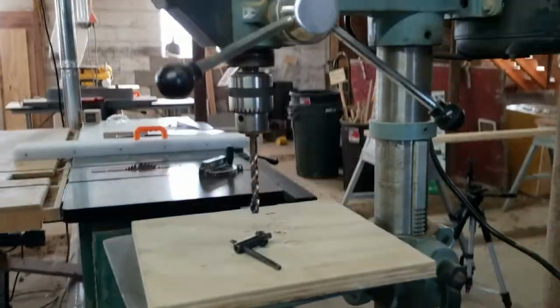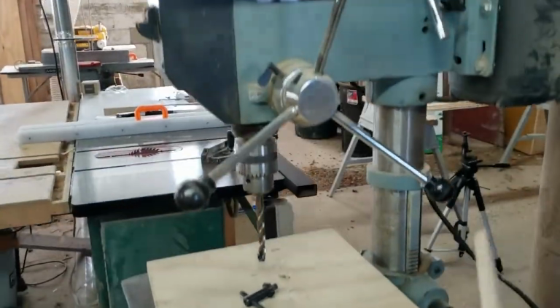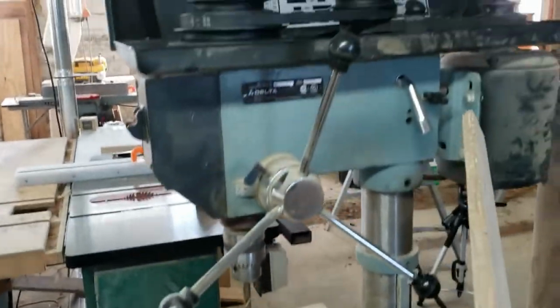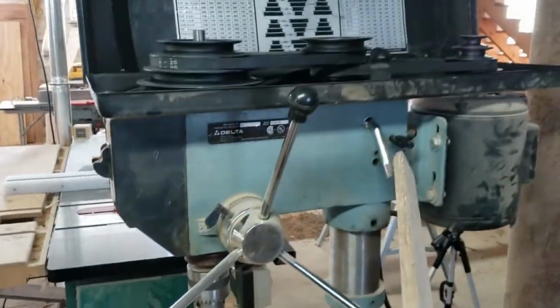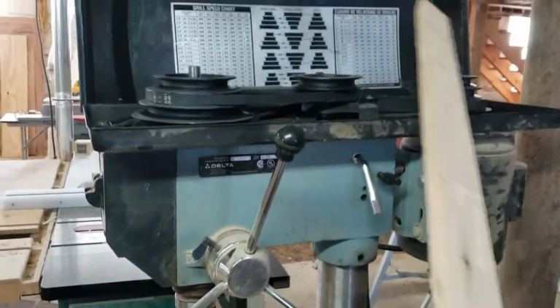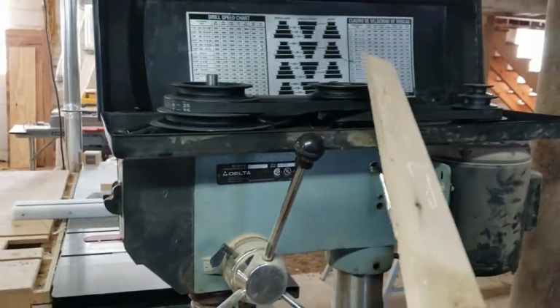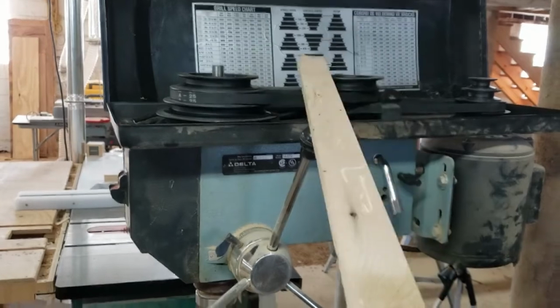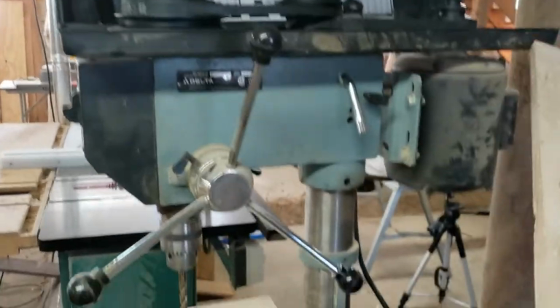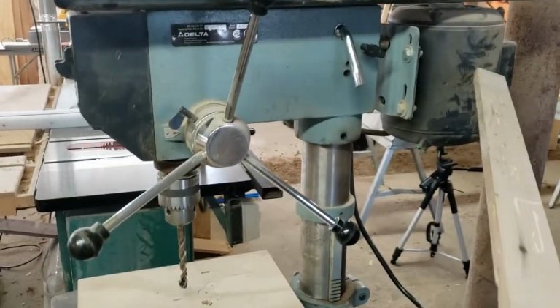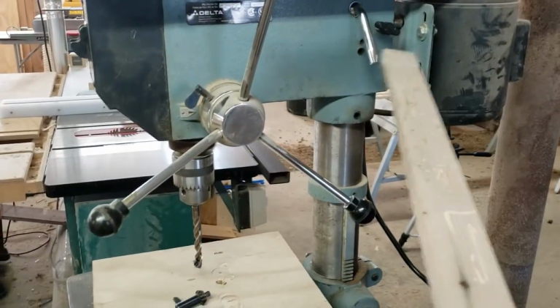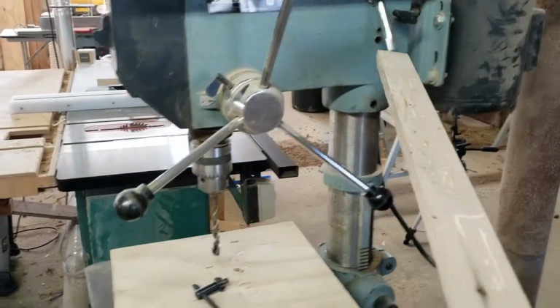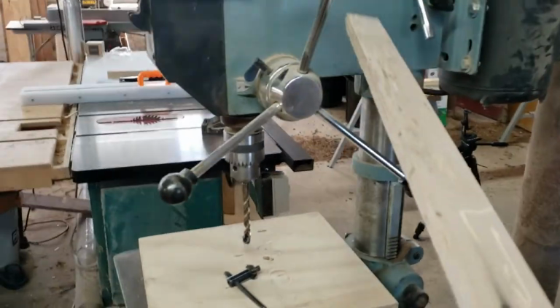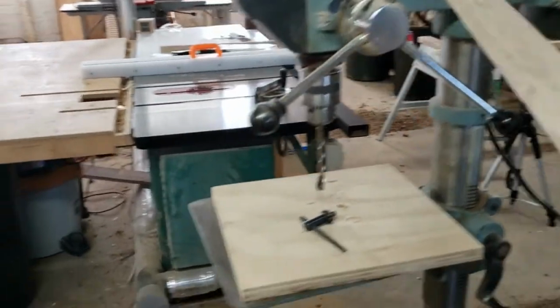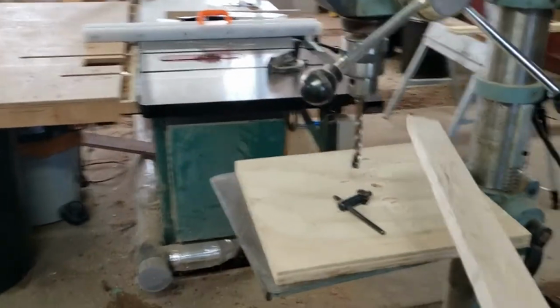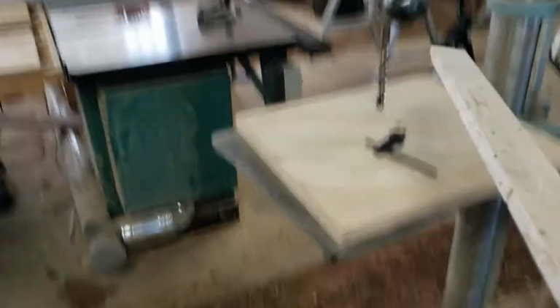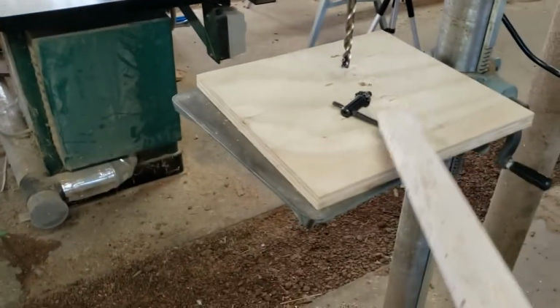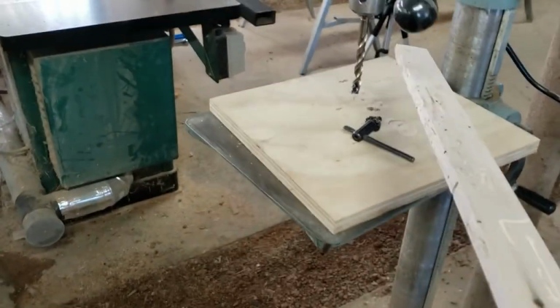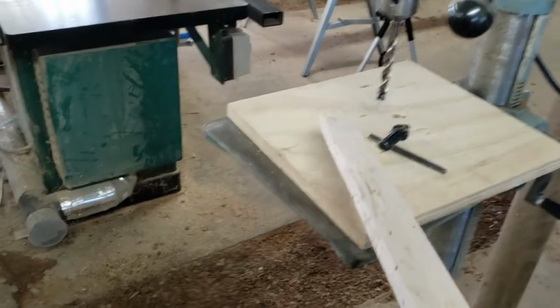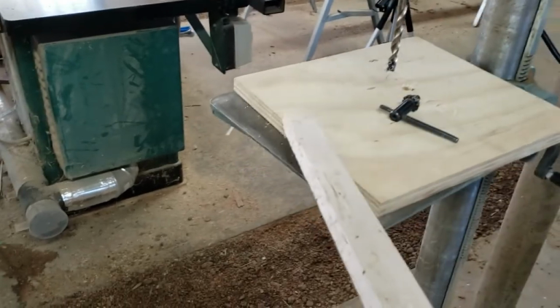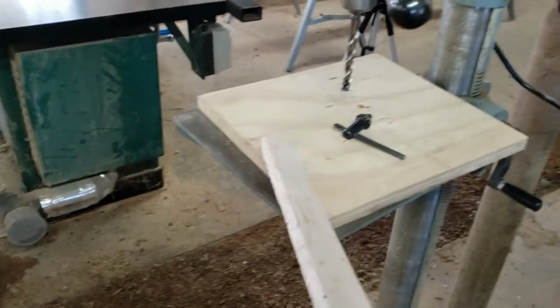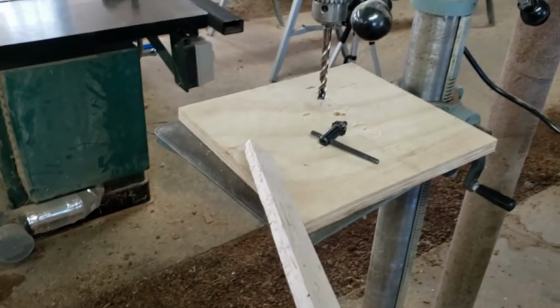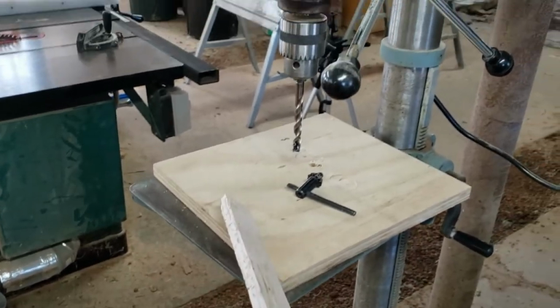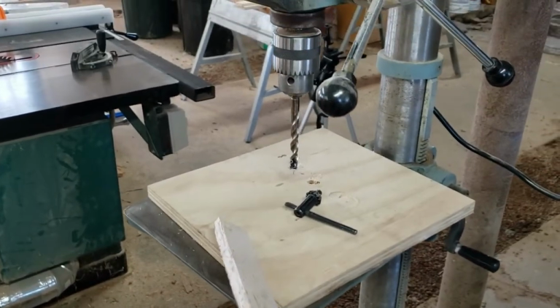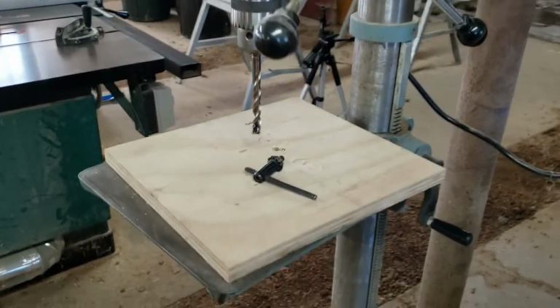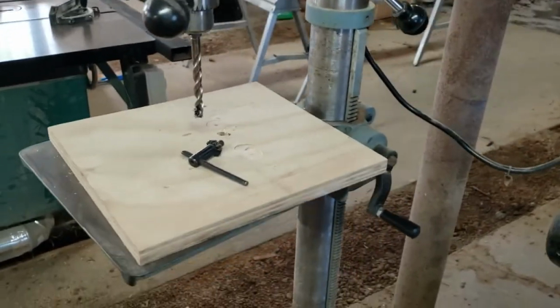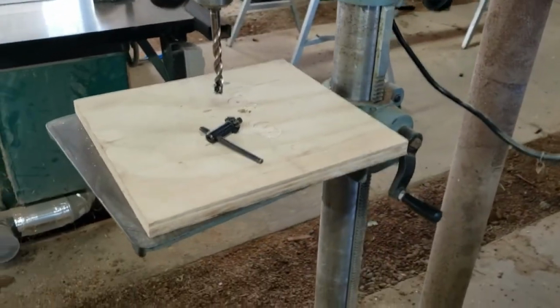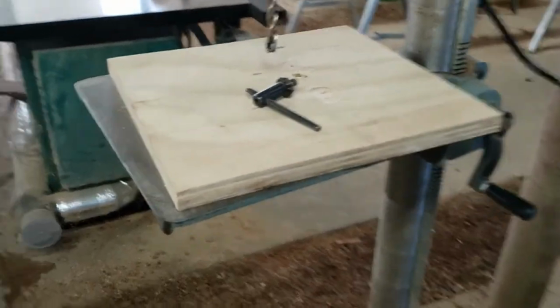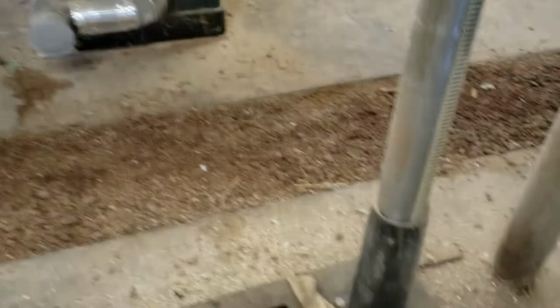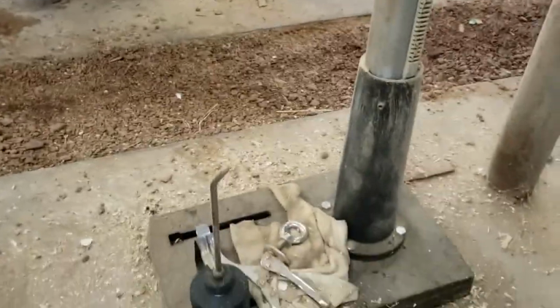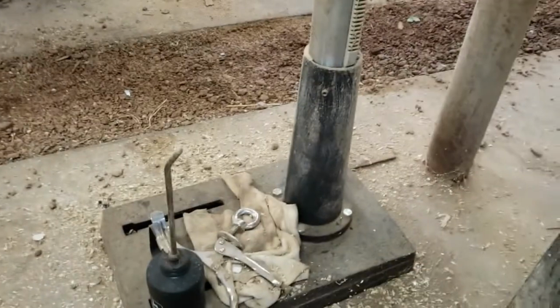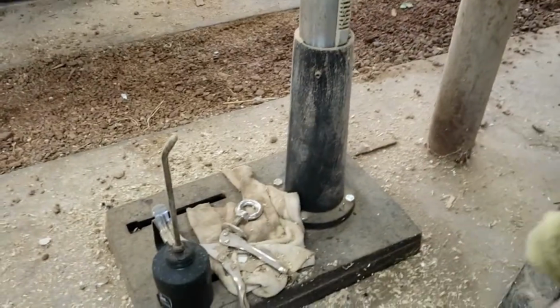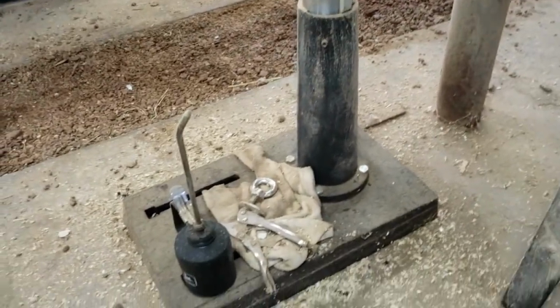Down here is our base. The base supports our column, which supports our table, which supports our head, which has our pulleys, belt, motor, locking knob, feed lever, chuck, chuck key, and our drill bit — plus a piece of wood. See, it's that easy everybody.